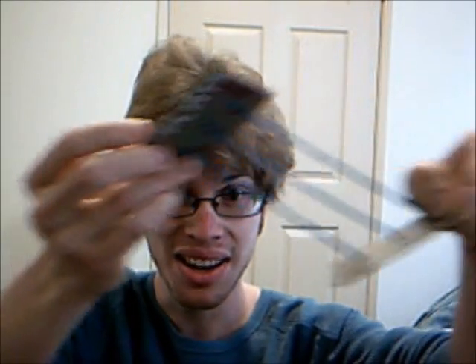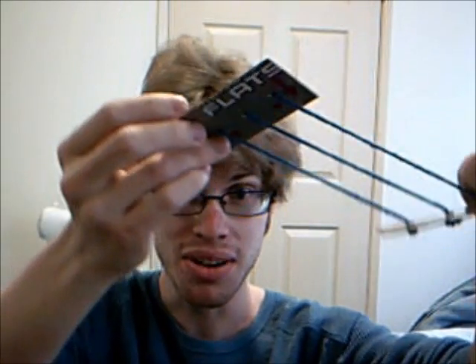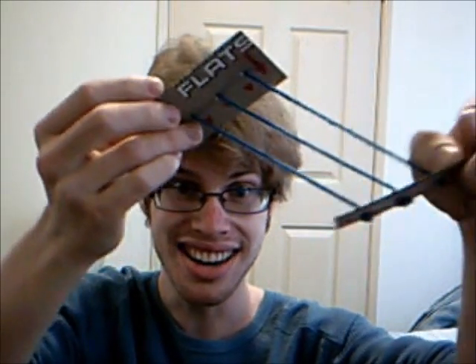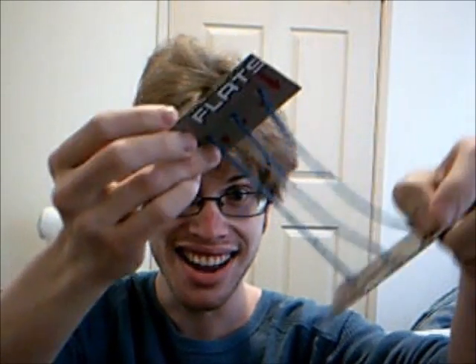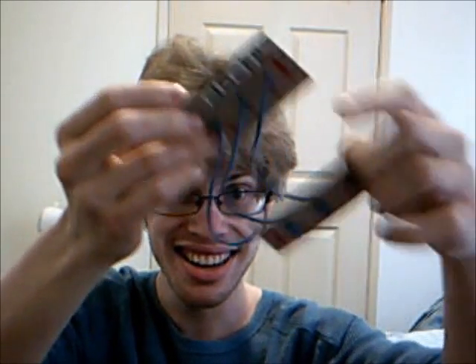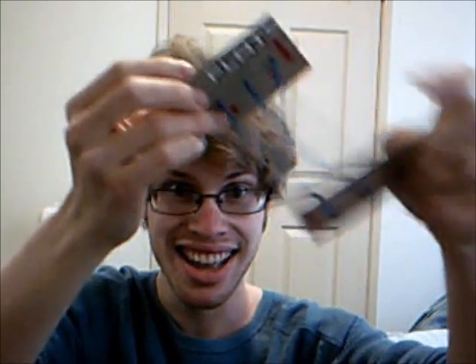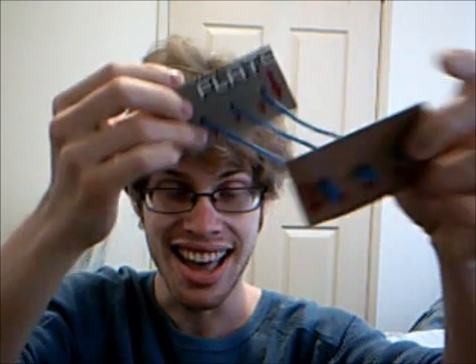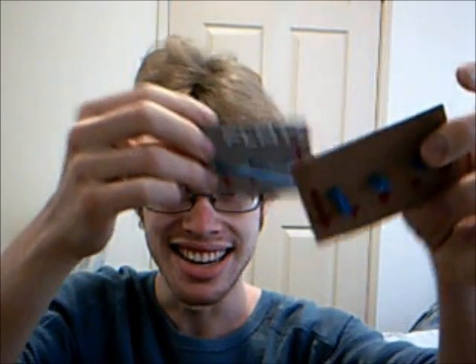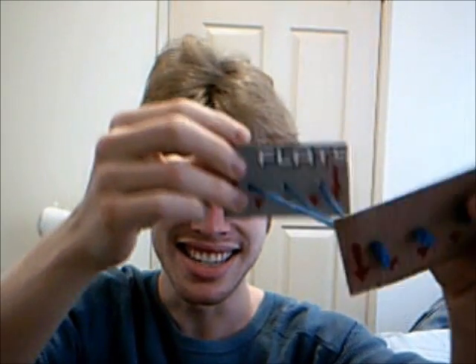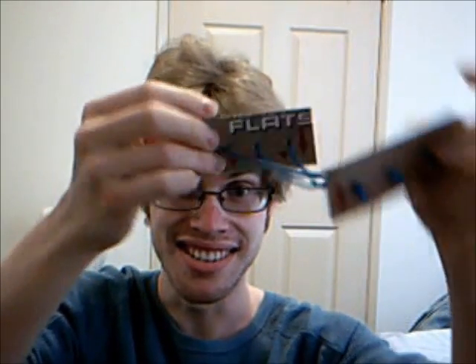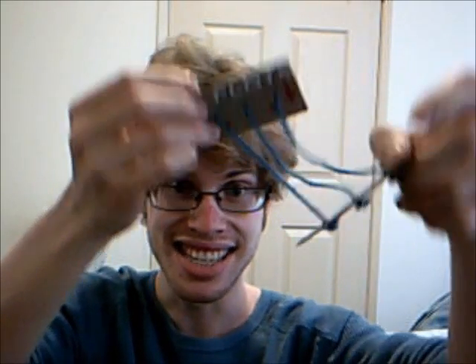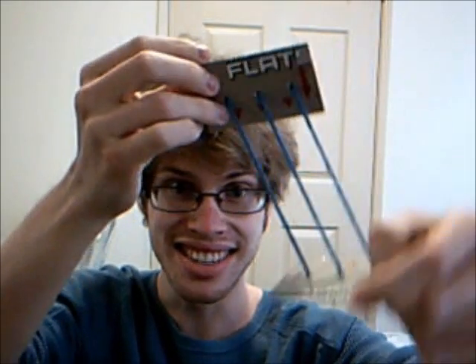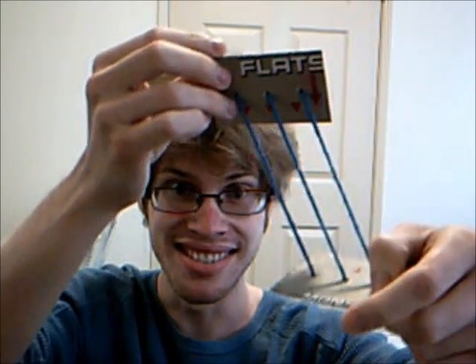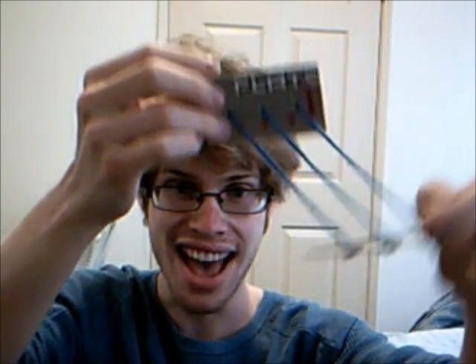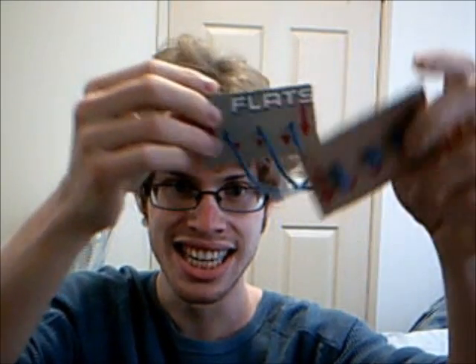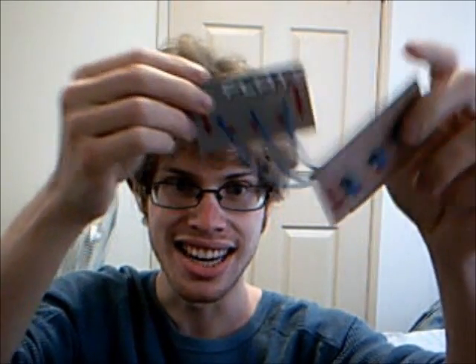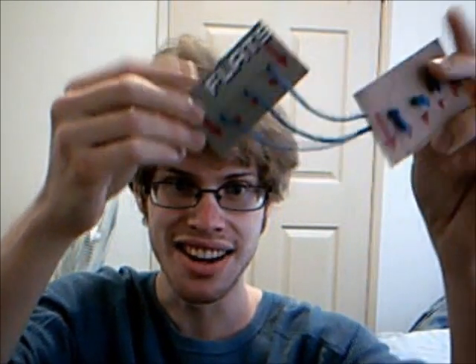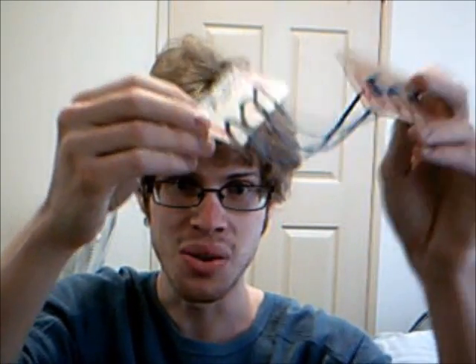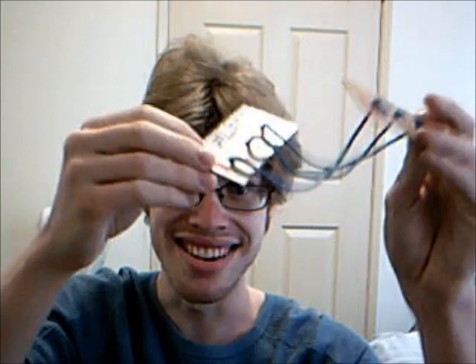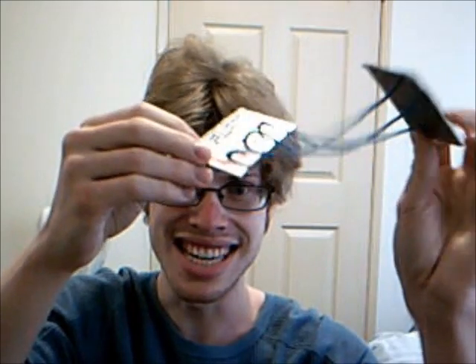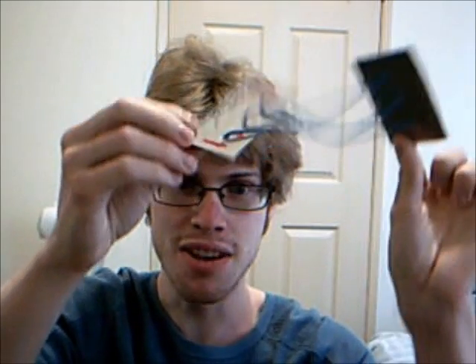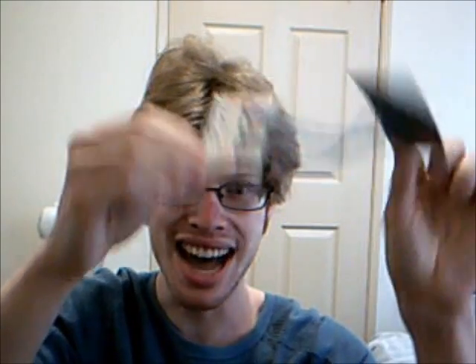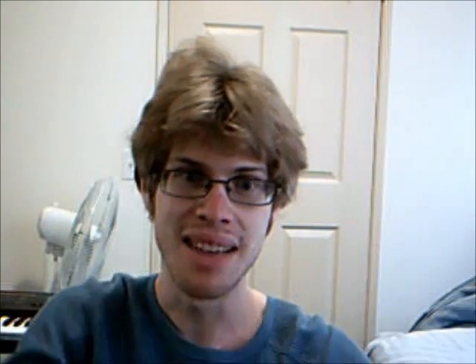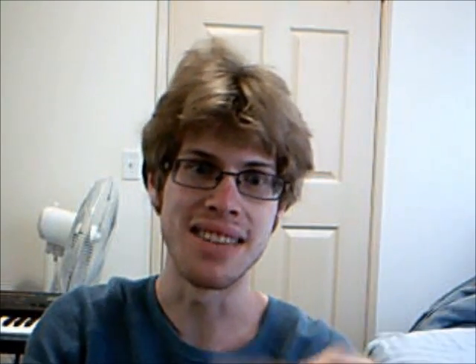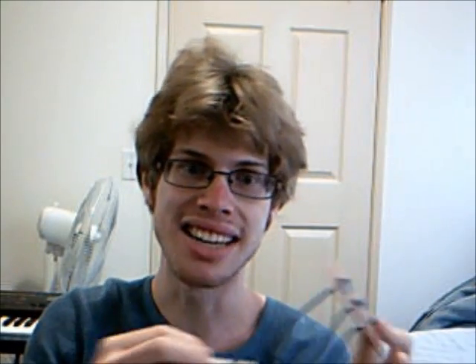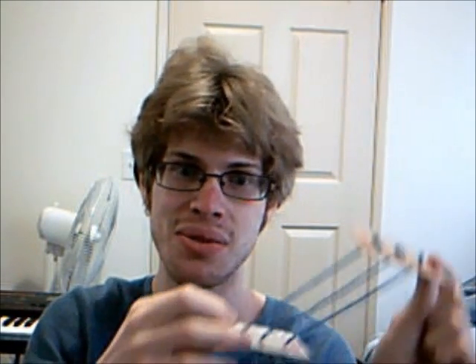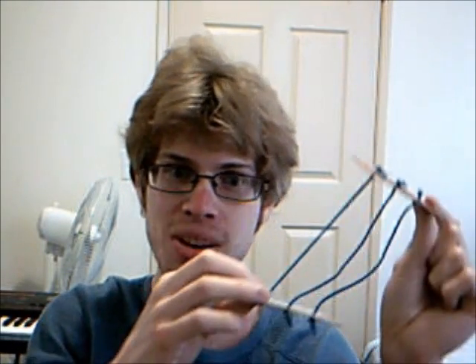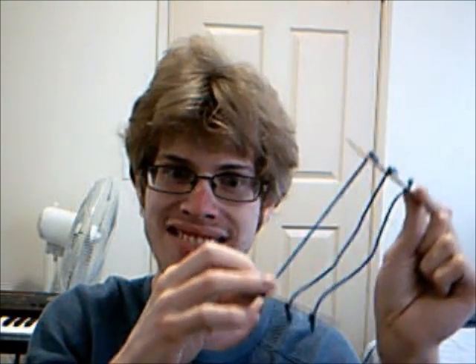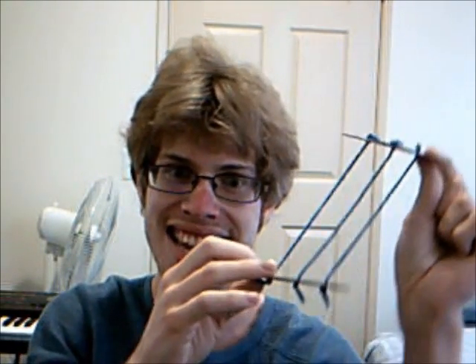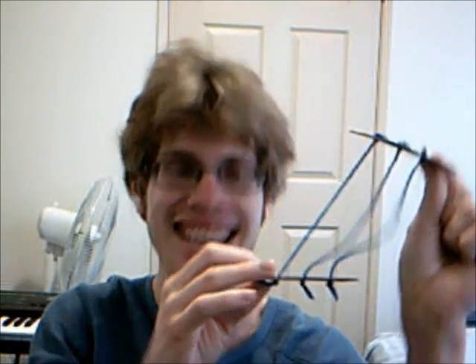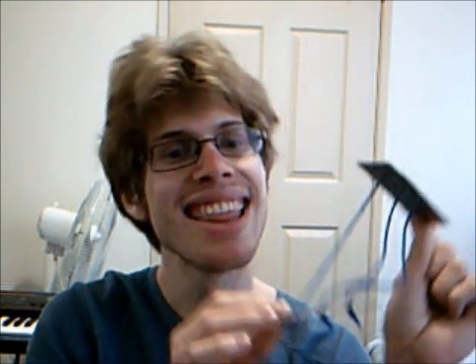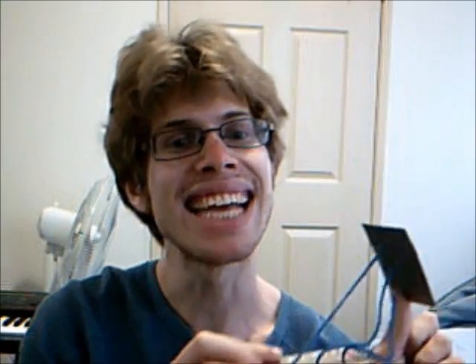Pretty nuts, right? And this, of course, has something to do with the fact that a 720 degree rotation of a fermion brings it back to its original quantum state. Thank you.